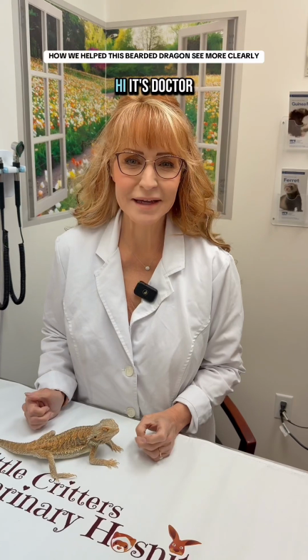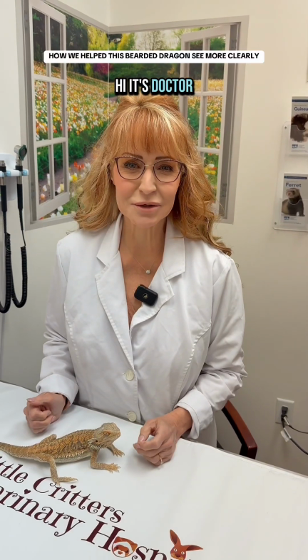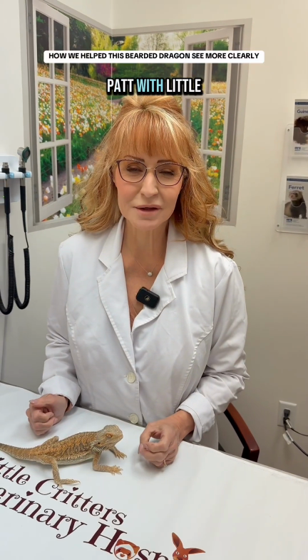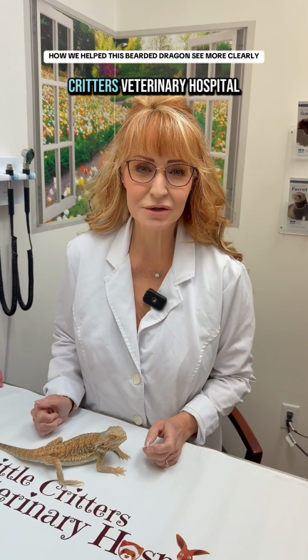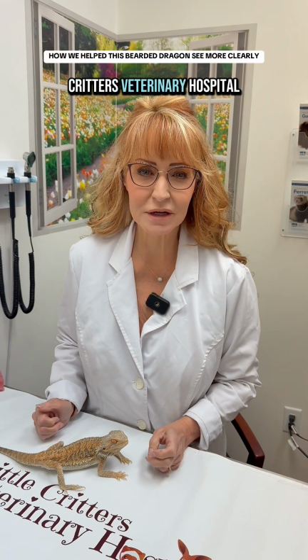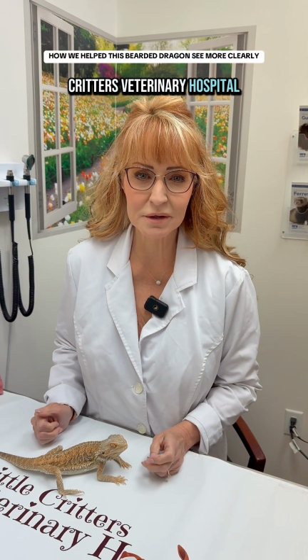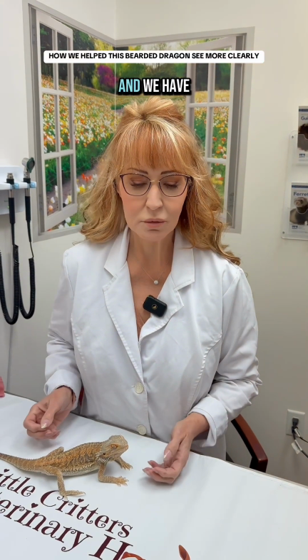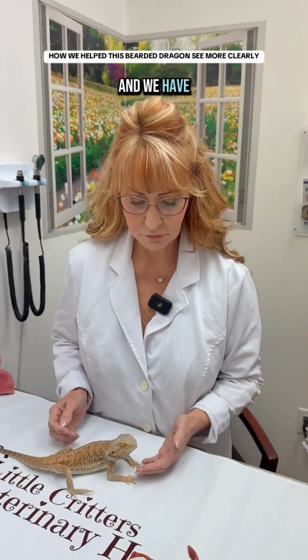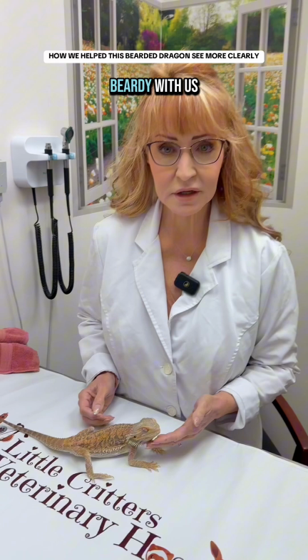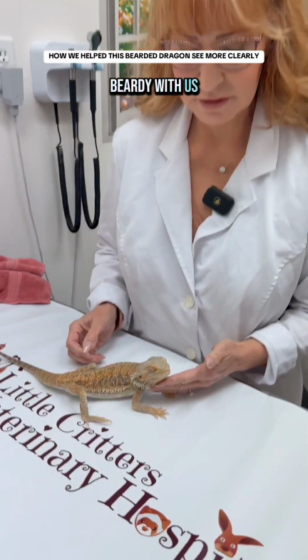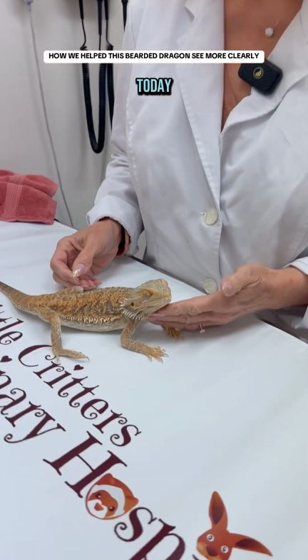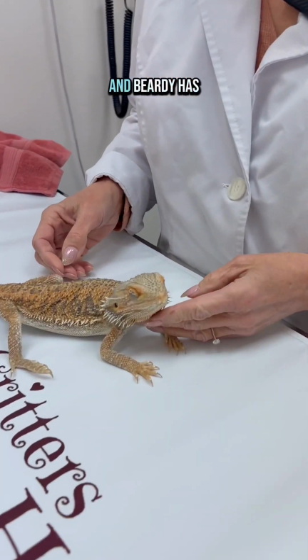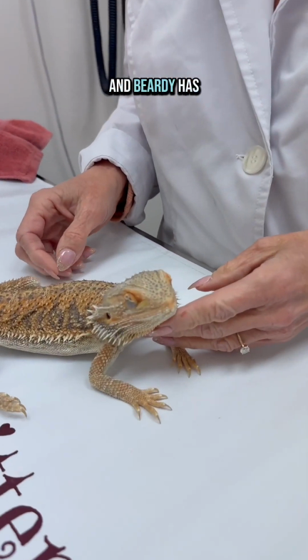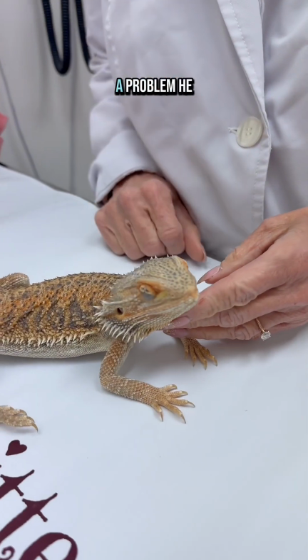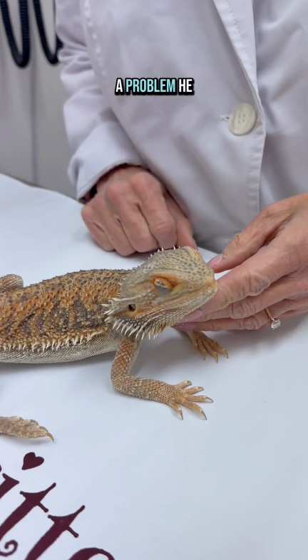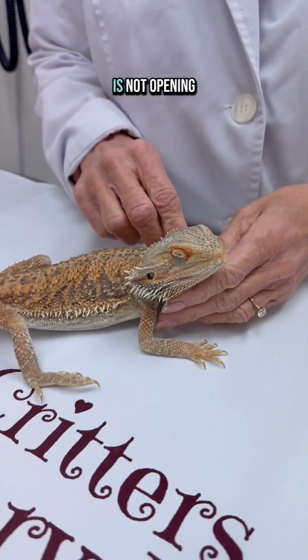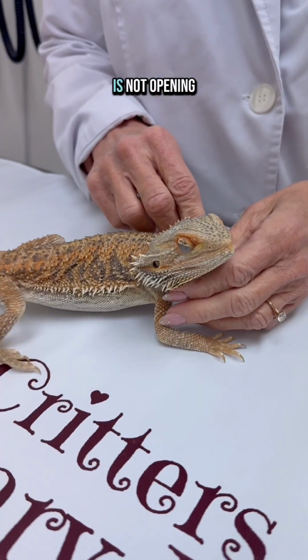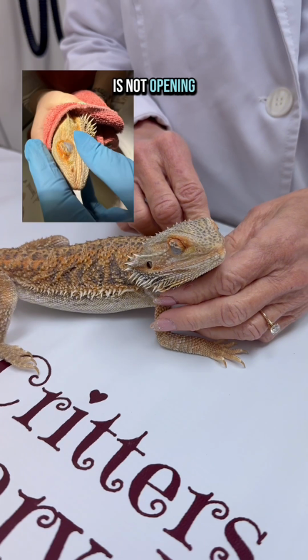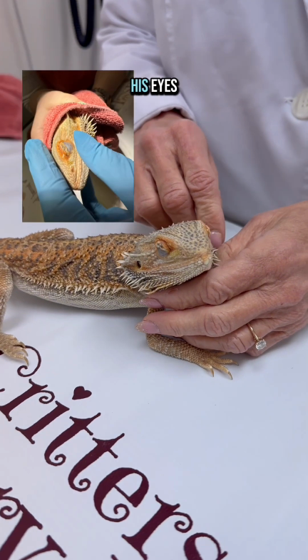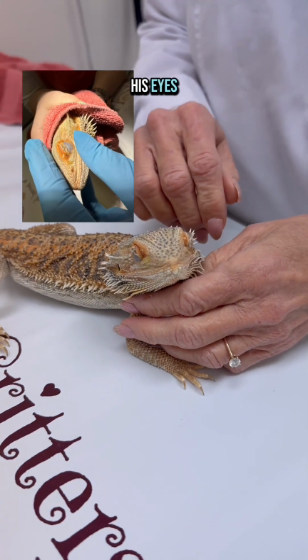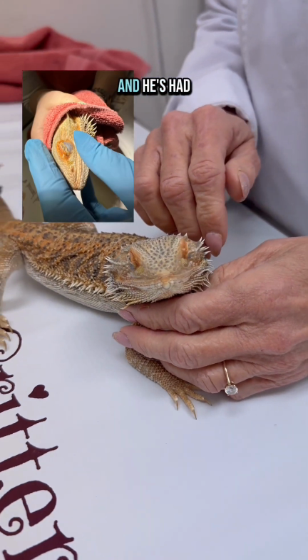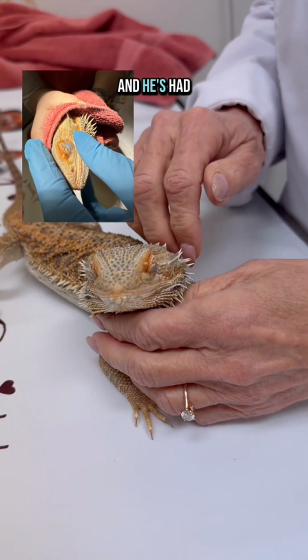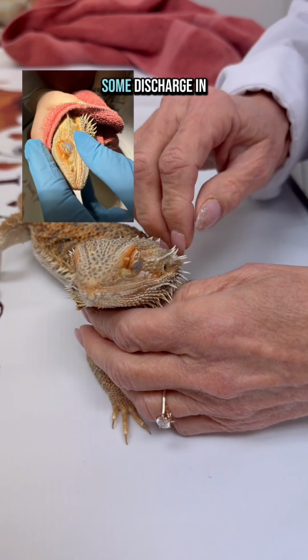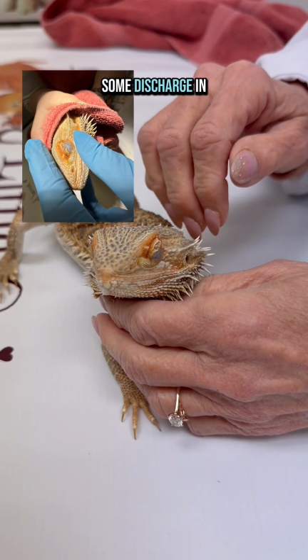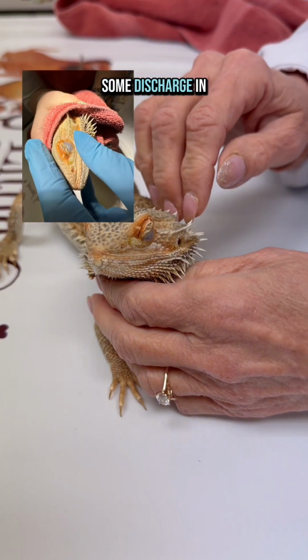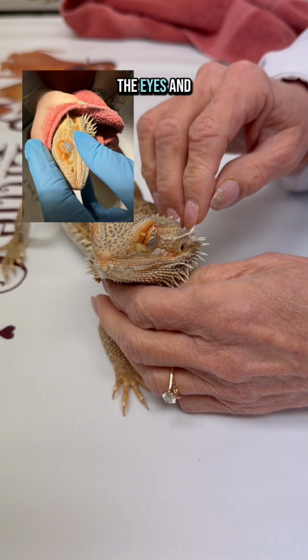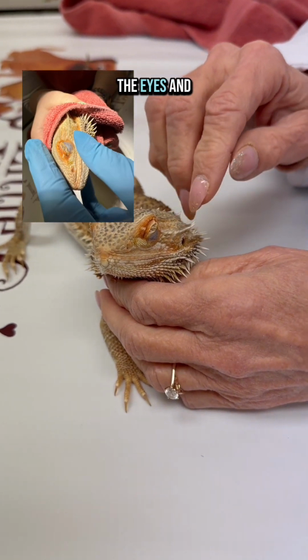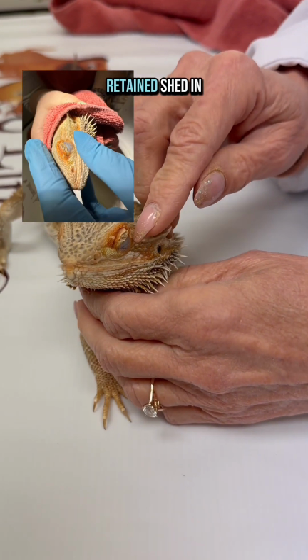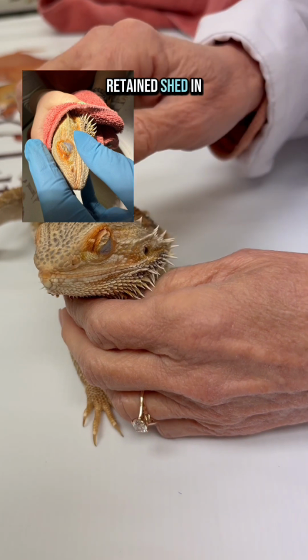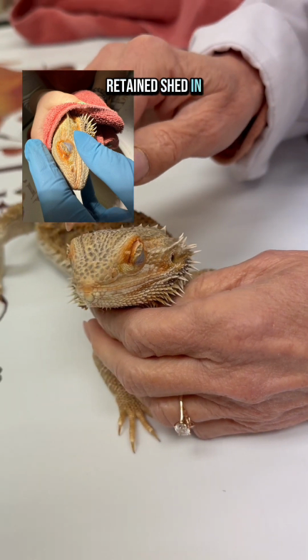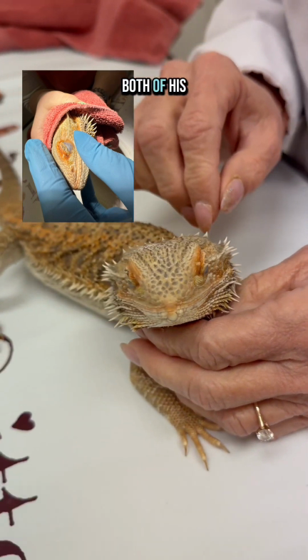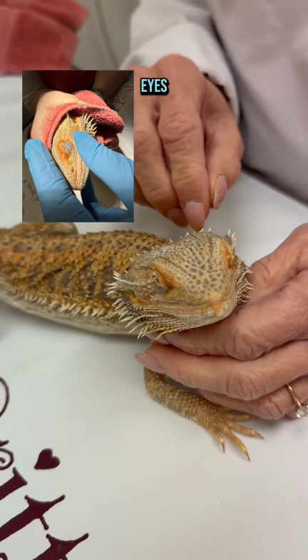Hi, it's Dr. Pat with Little Critters Veterinary Hospital and we have Beardy with us today. Beardy has a problem — he is not opening his eyes, and he's had some discharge in the eyes and retained shed in both of his eyes.